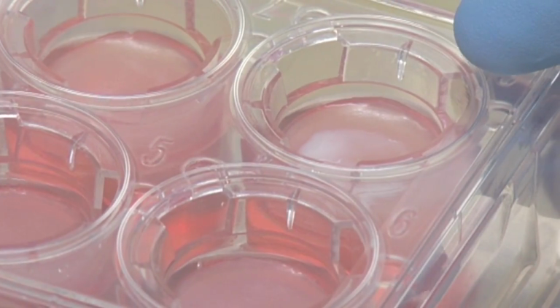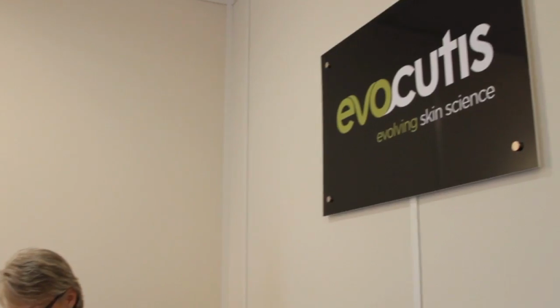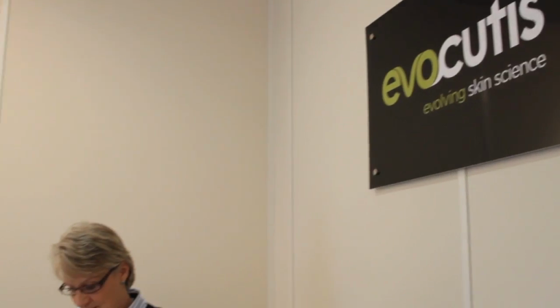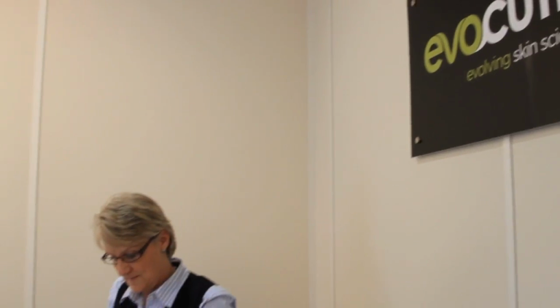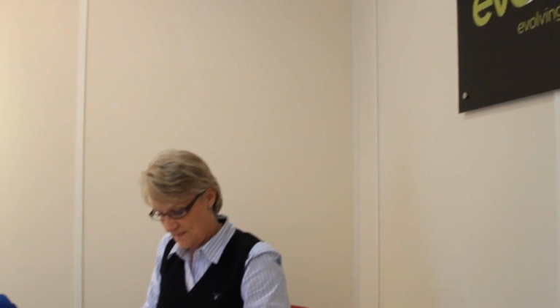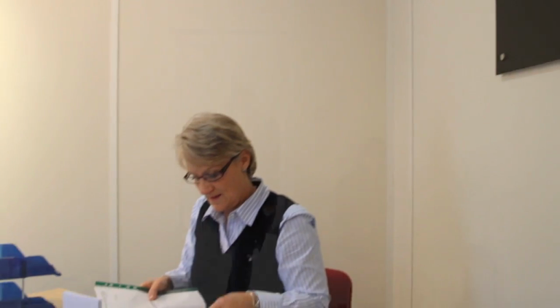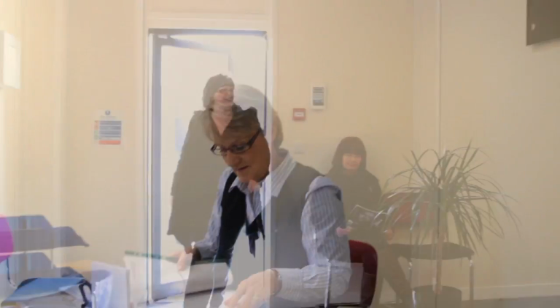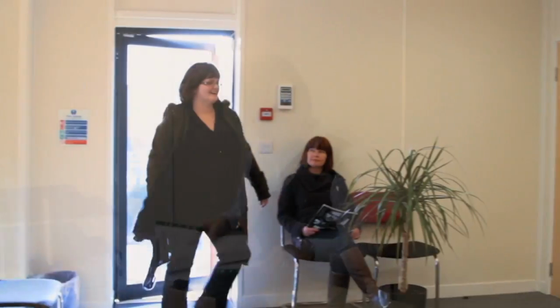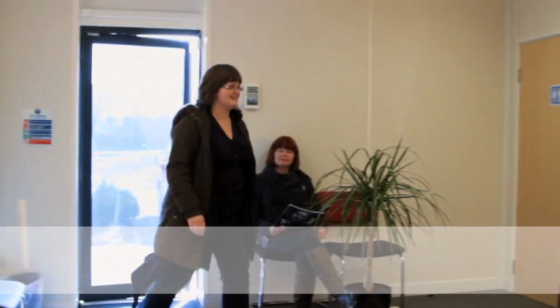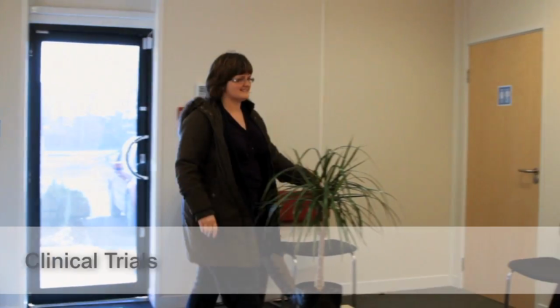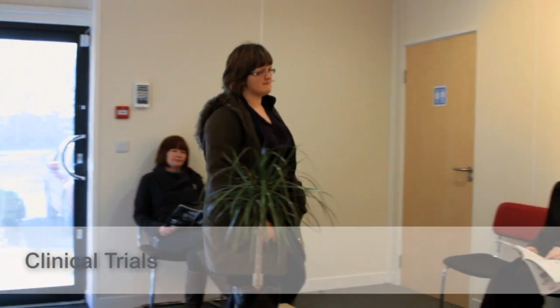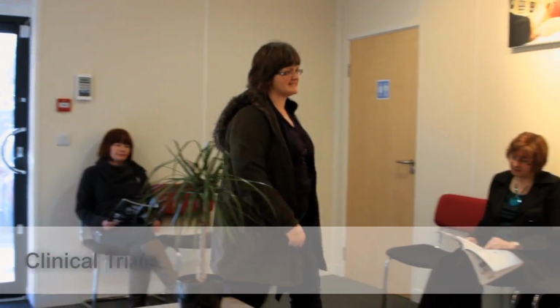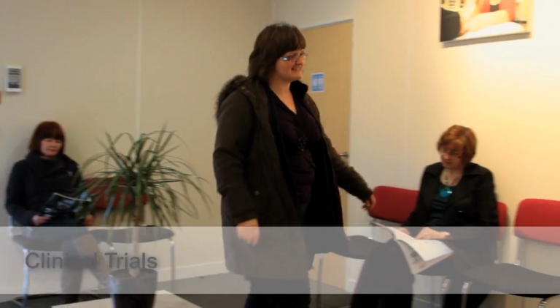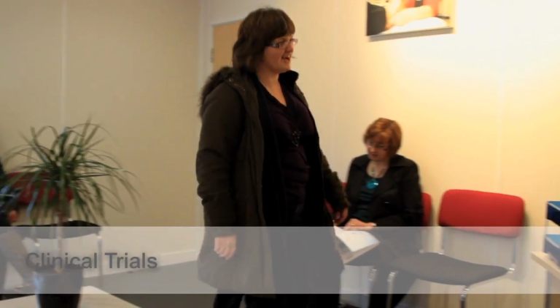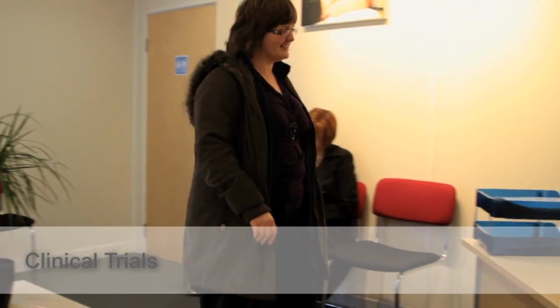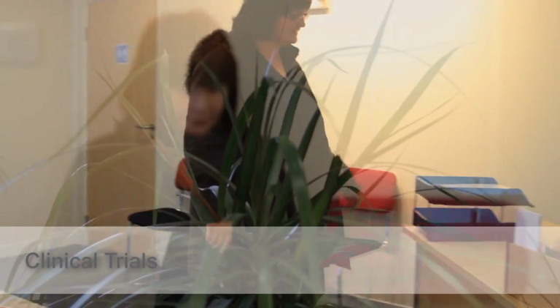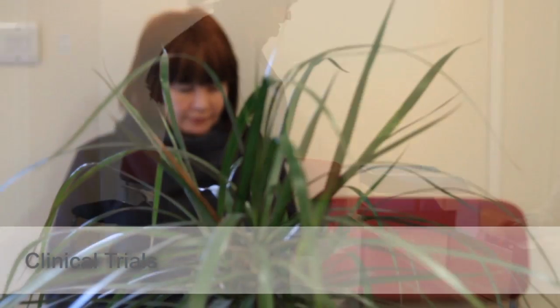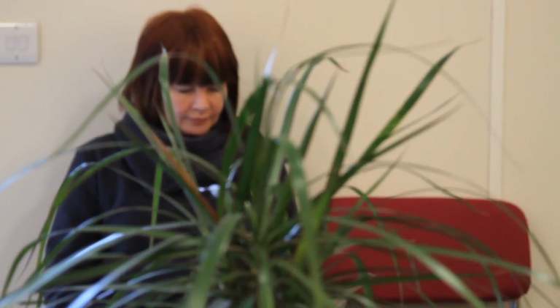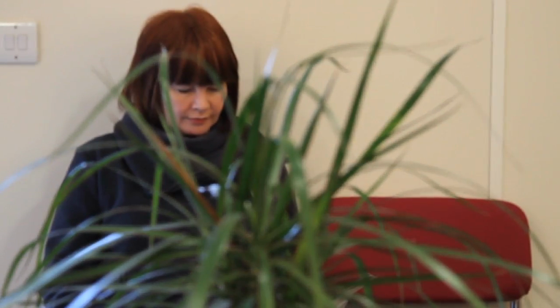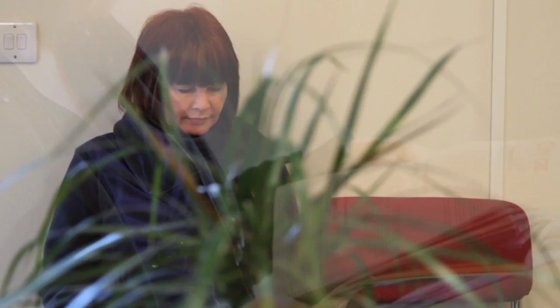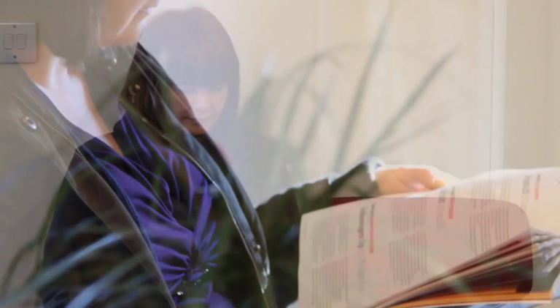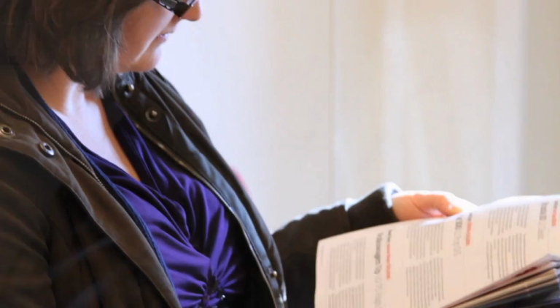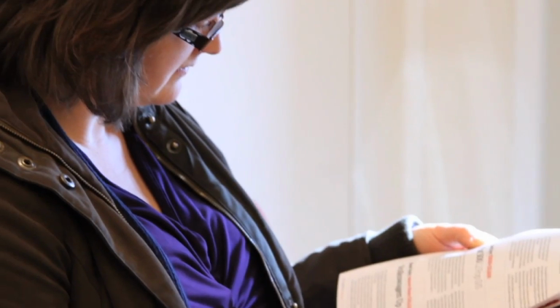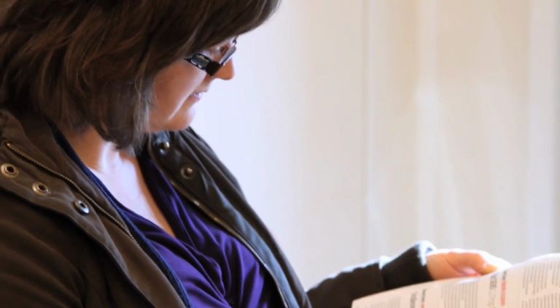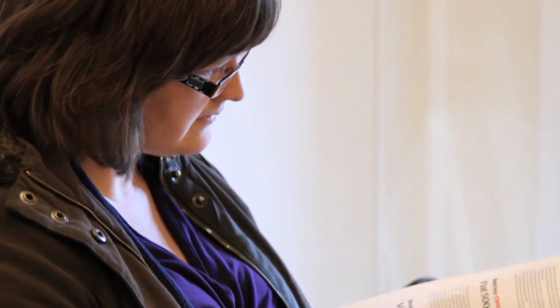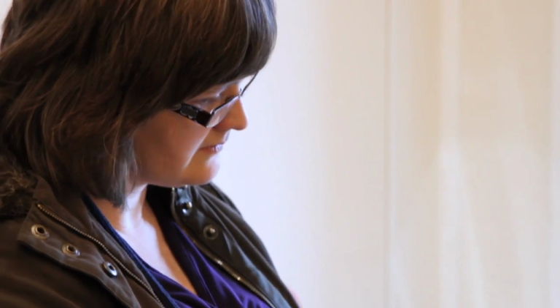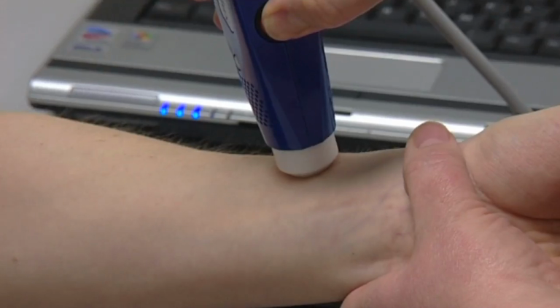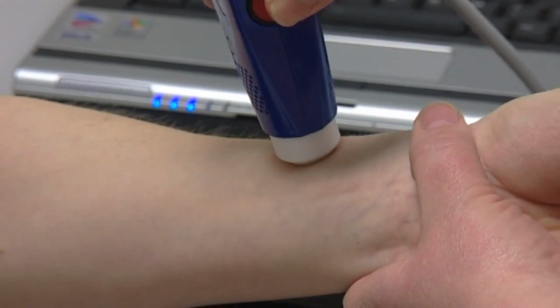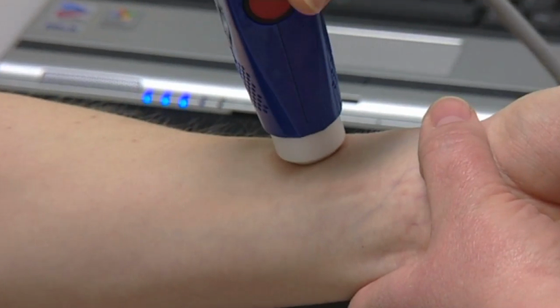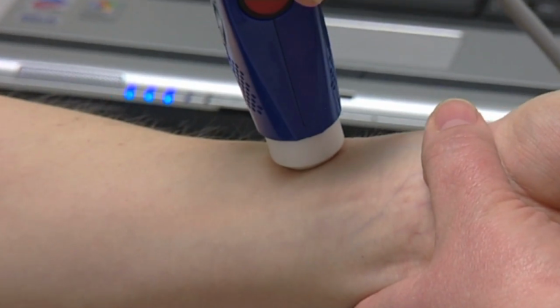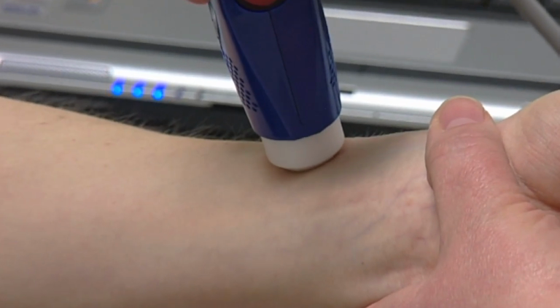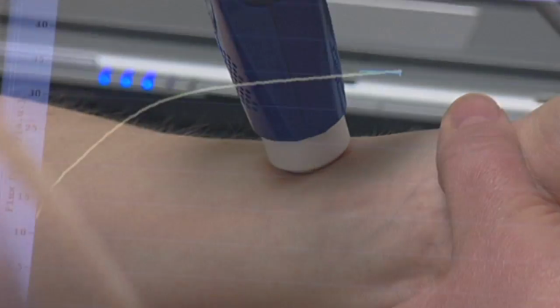Once proven in the lab we can manage human volunteer testing including full study design and execution using a comprehensive range of measurement systems and industry best practice.